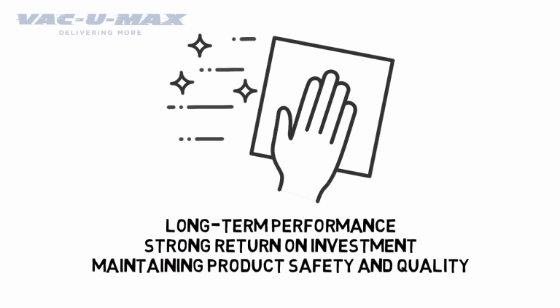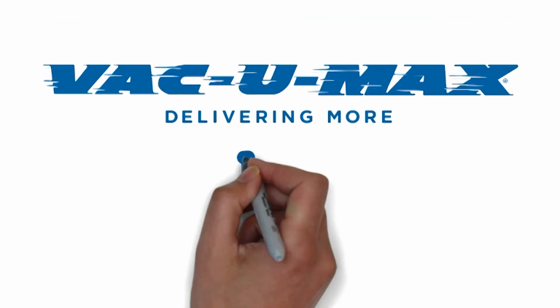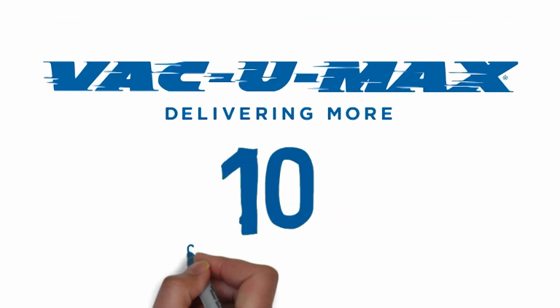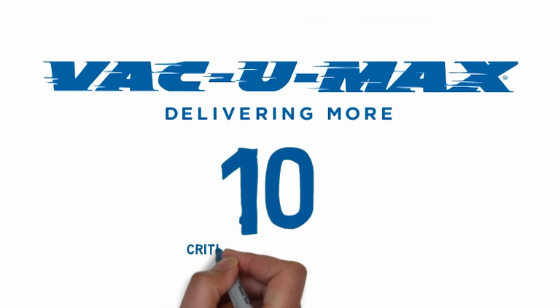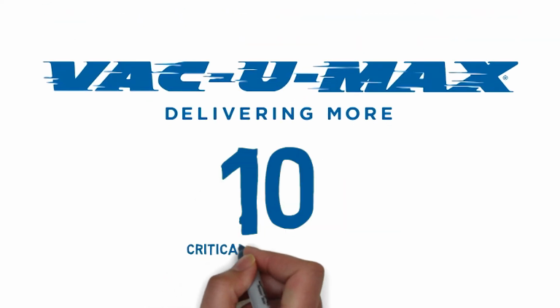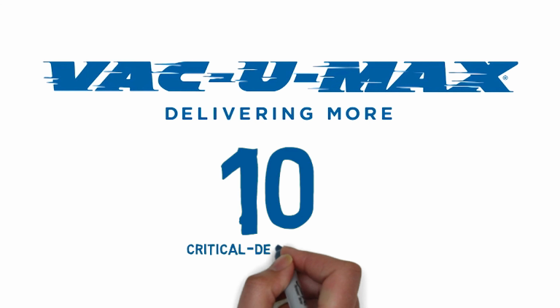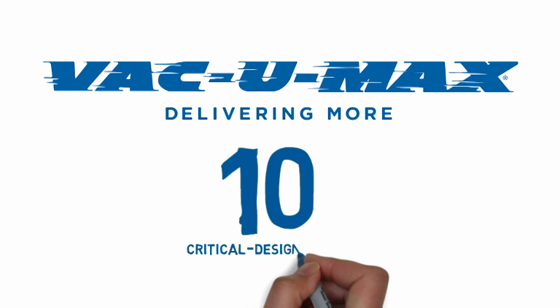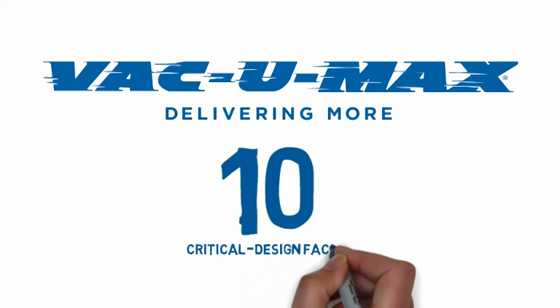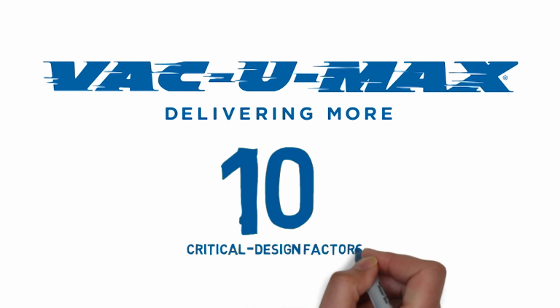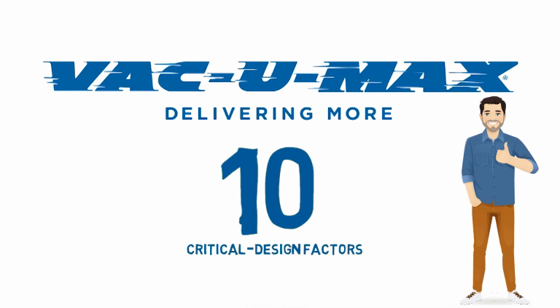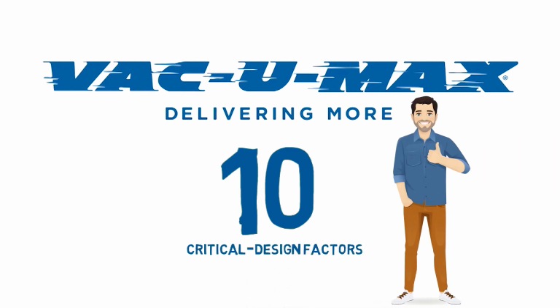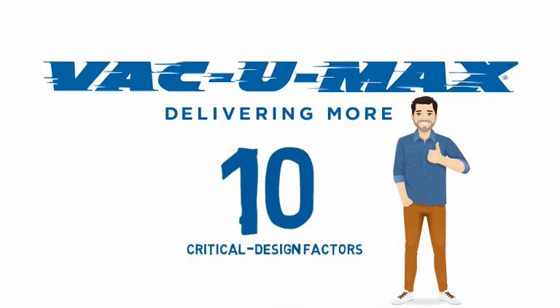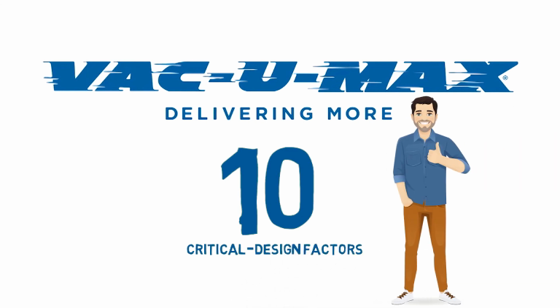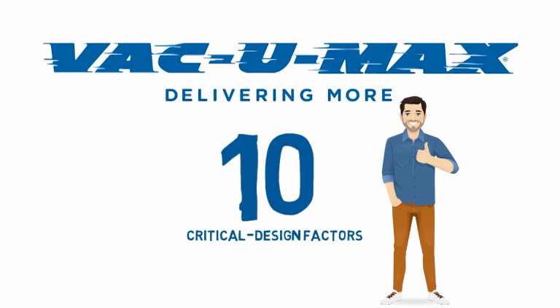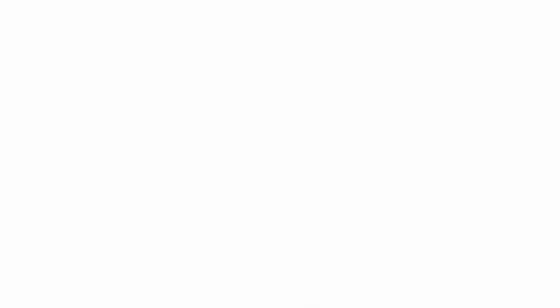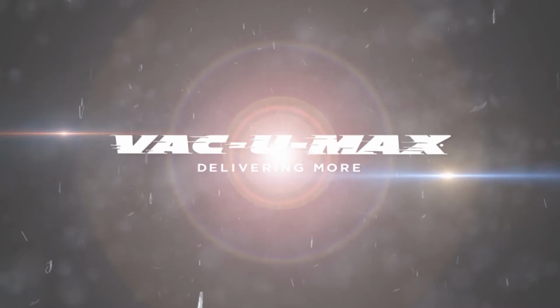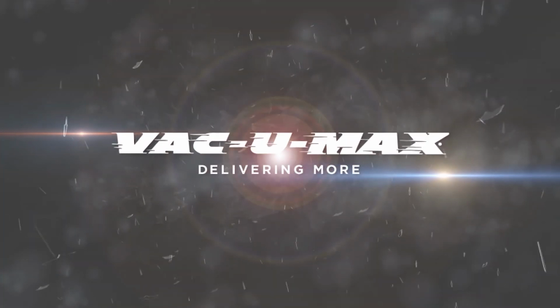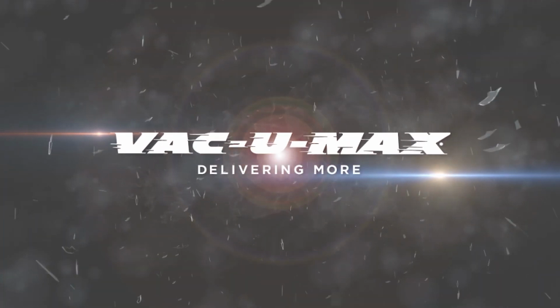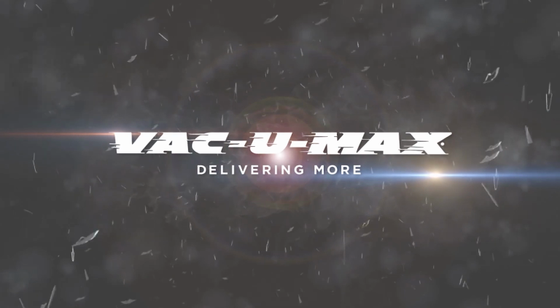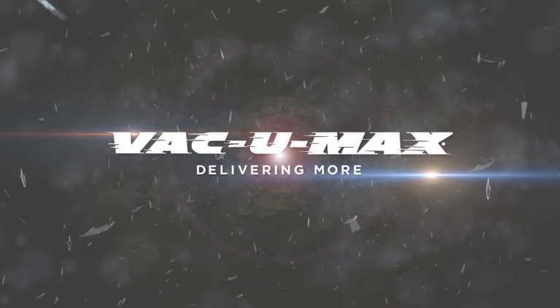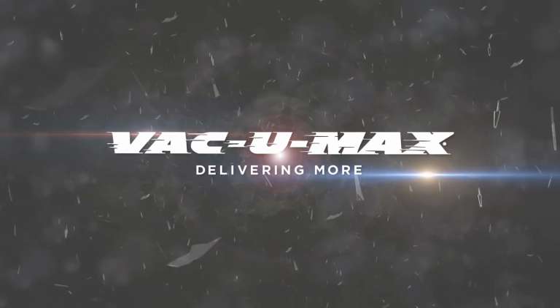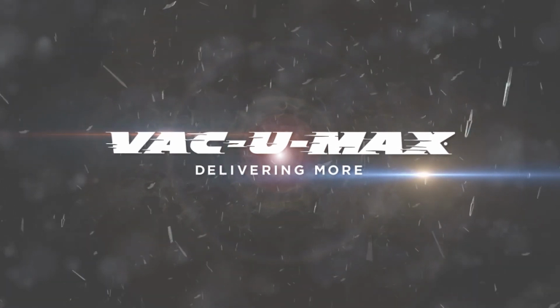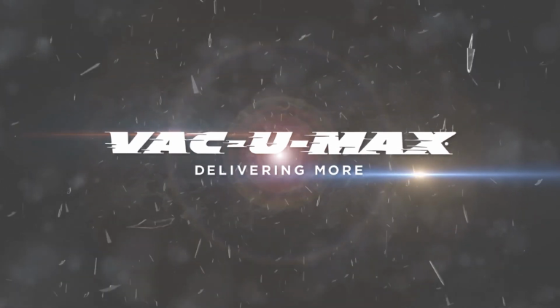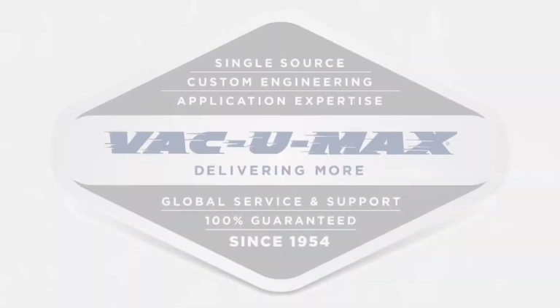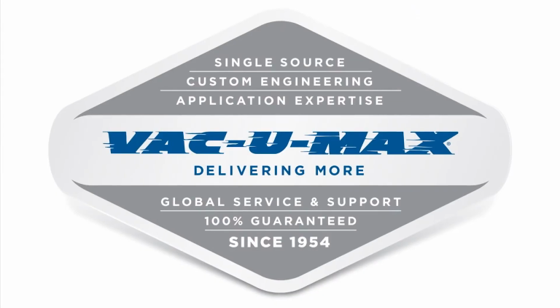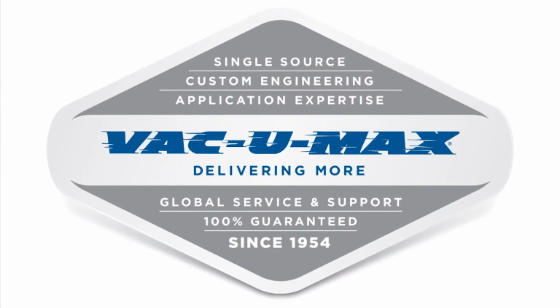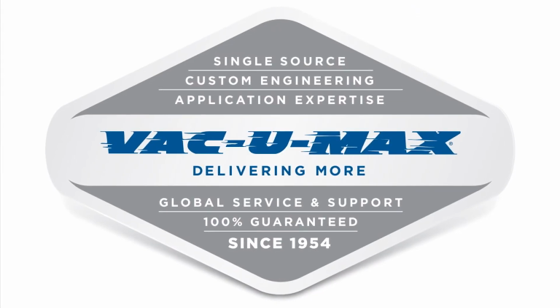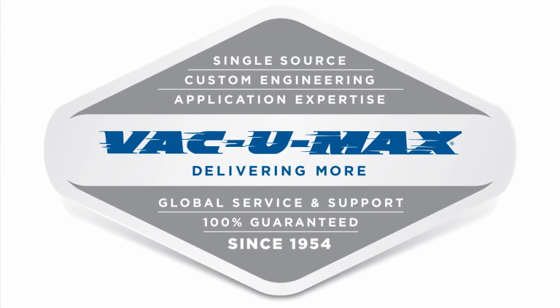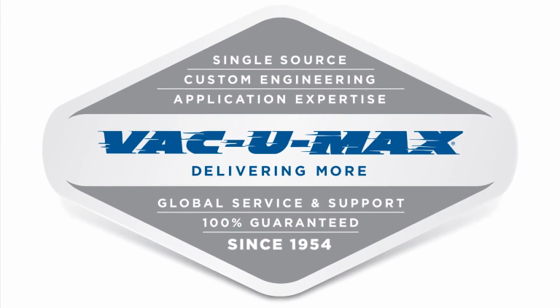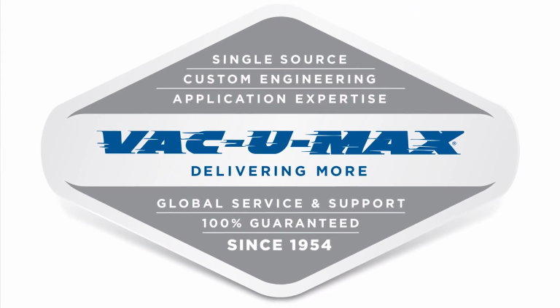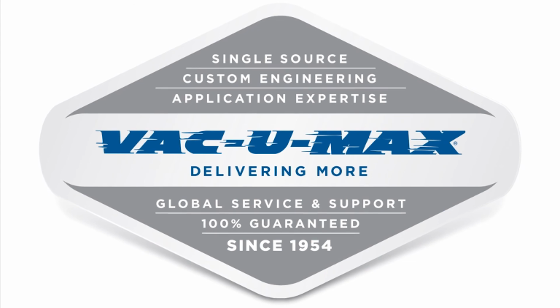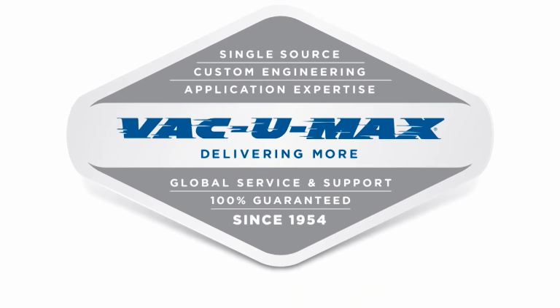These are the top 10 considerations for designing a vacuum conveying system — just as important as number 11, which is selecting a partner with the experience, breadth of offerings, and customer support needed to ensure the system's initial and ongoing success.